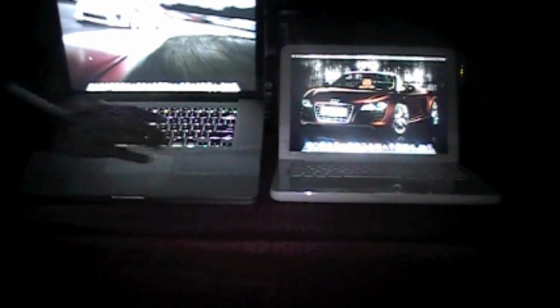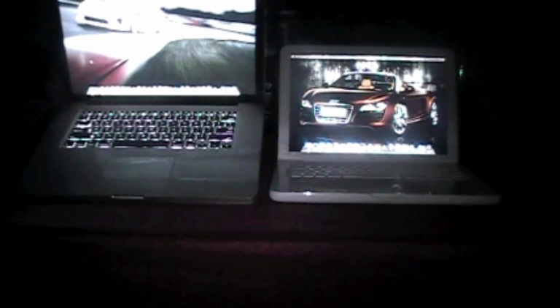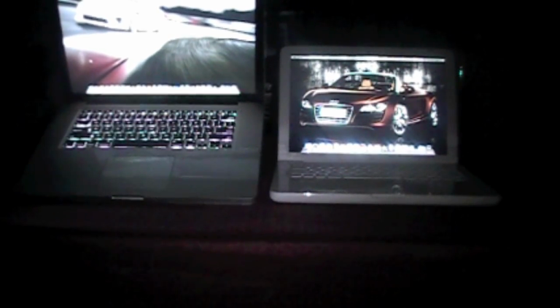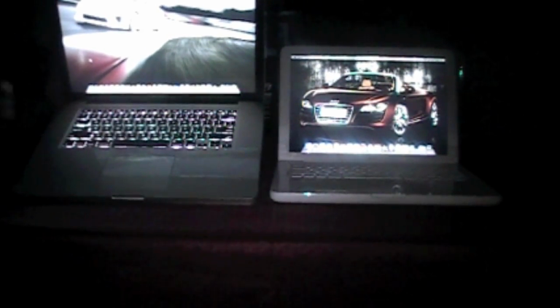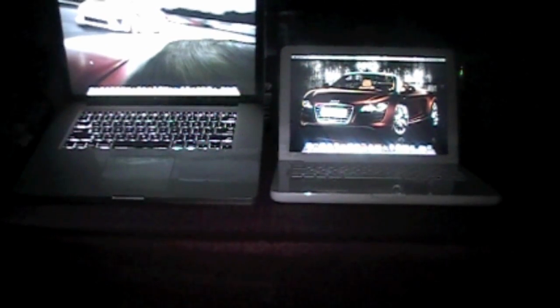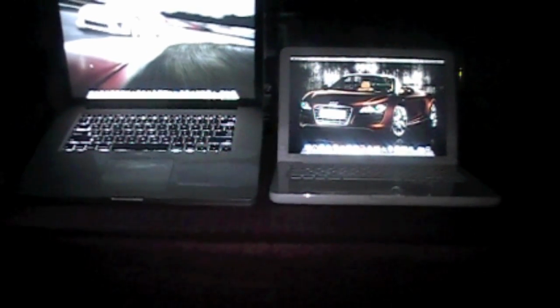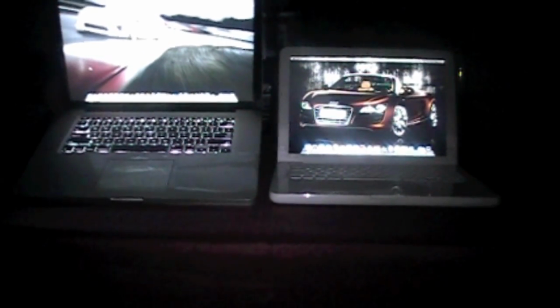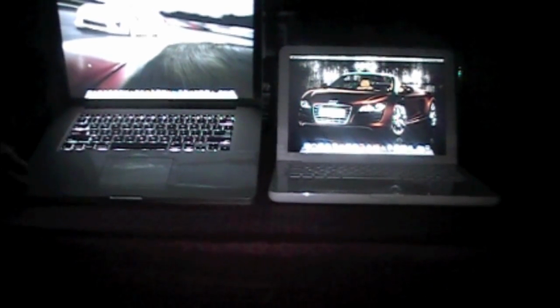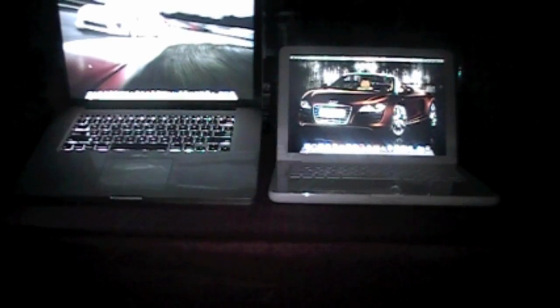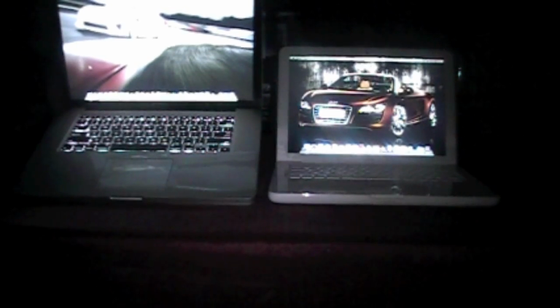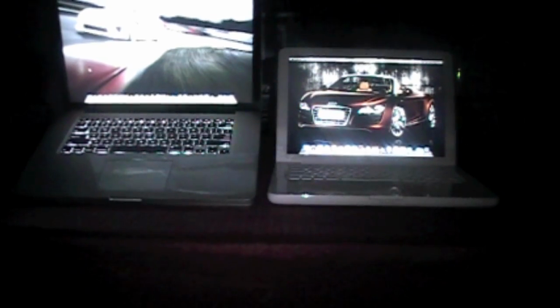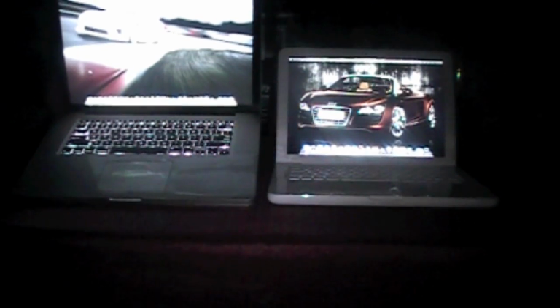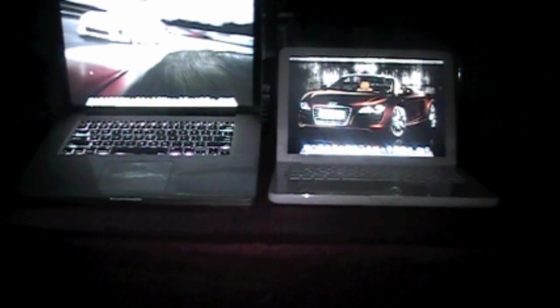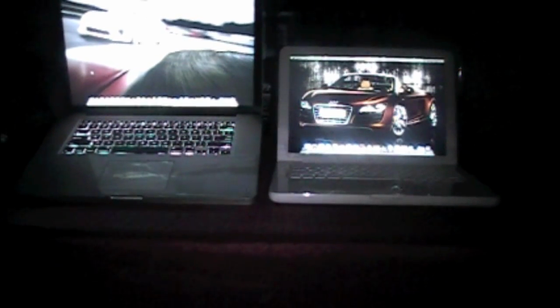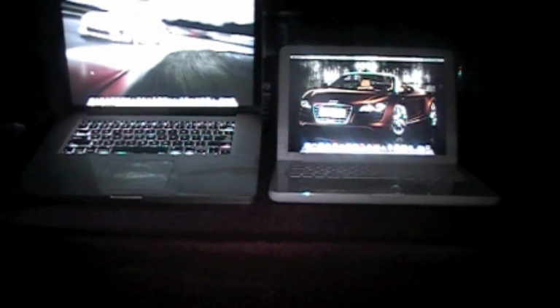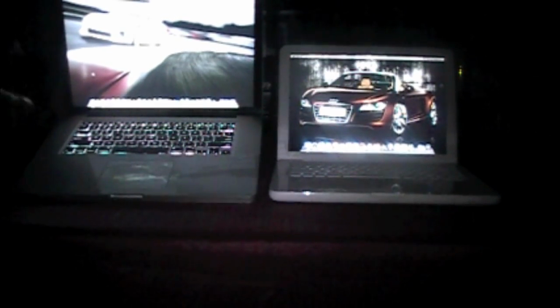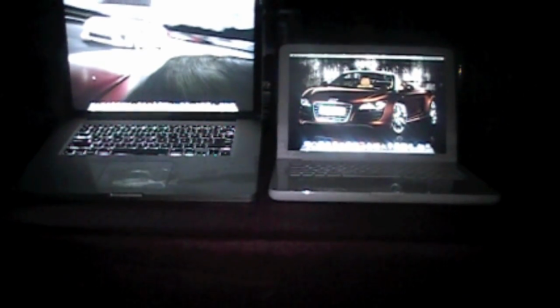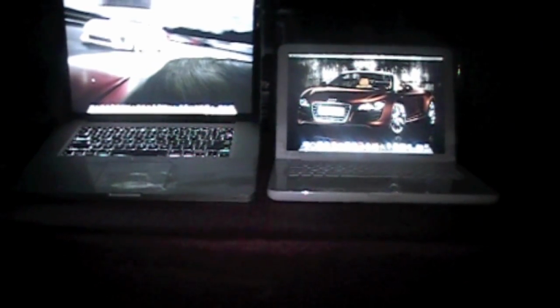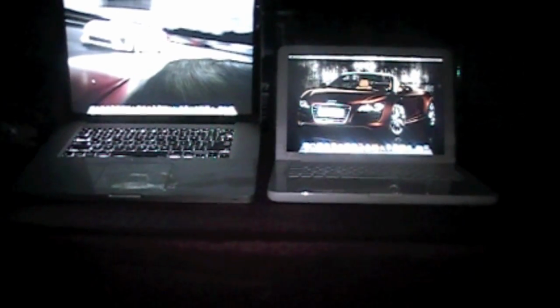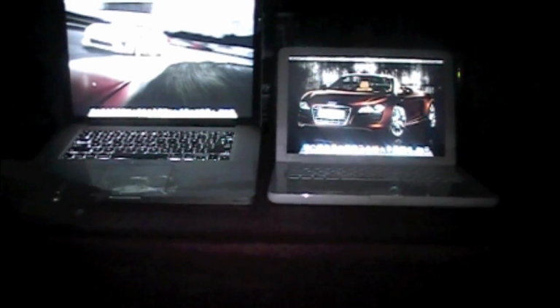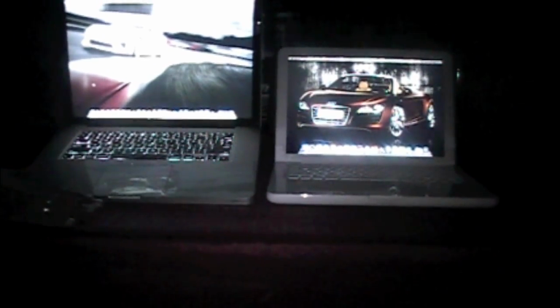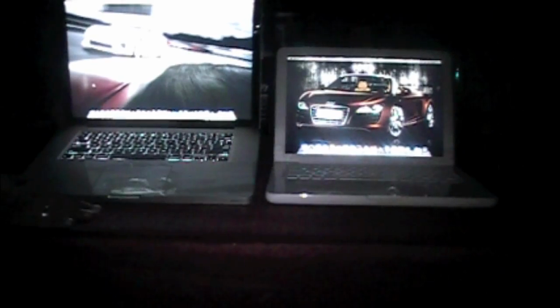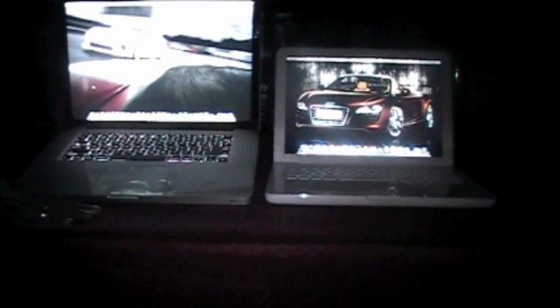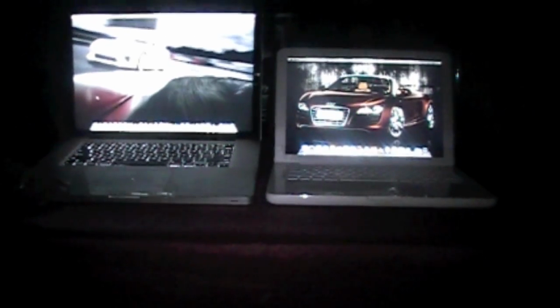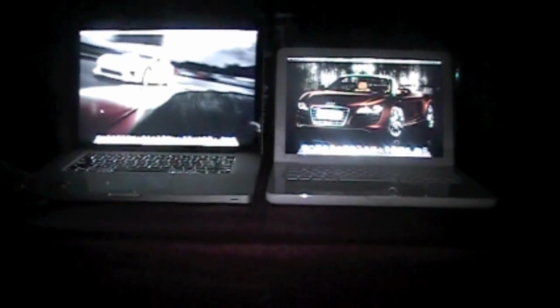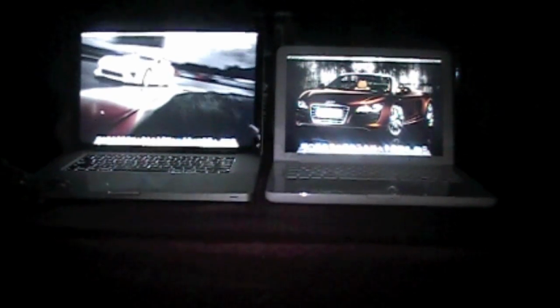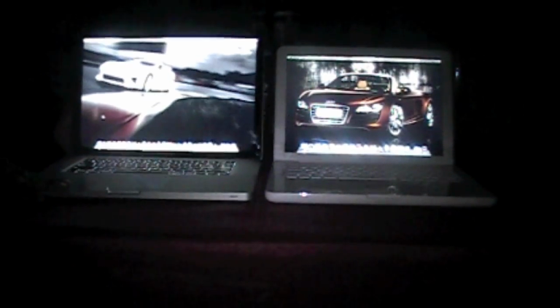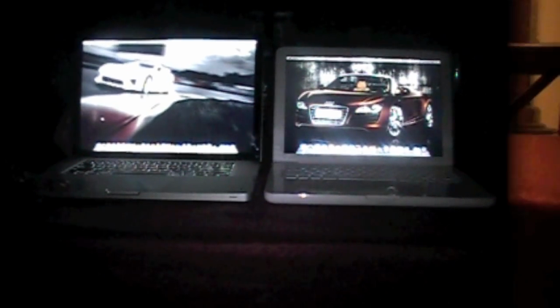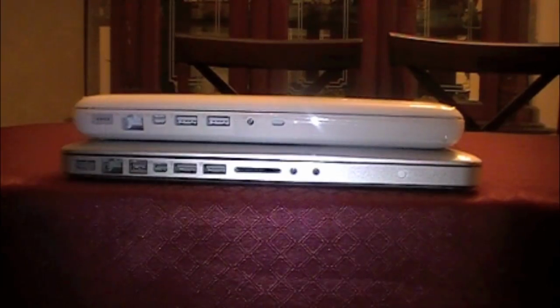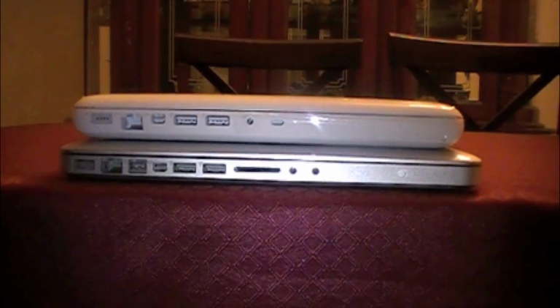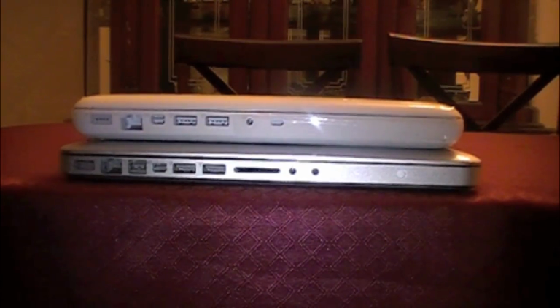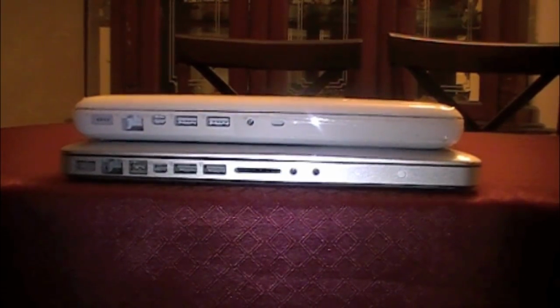You have the option of setting the backlit keyboard on or off. If you're working on an assignment and it's dark and you don't want the room light on, this comes in very handy. So that is a neat feature. Now we're going to look at the different ports that both devices come with.